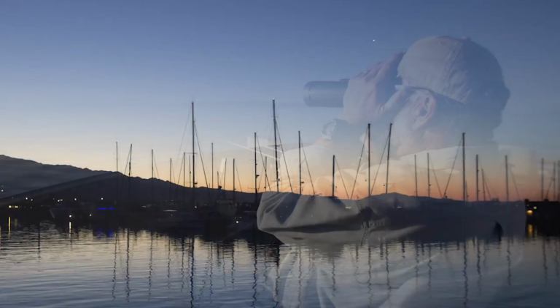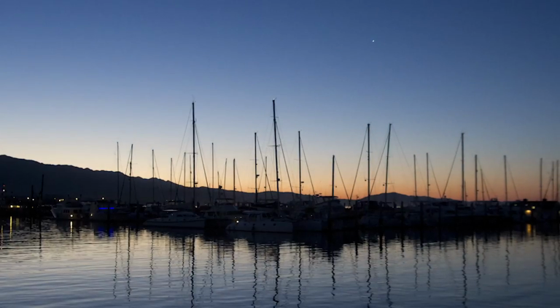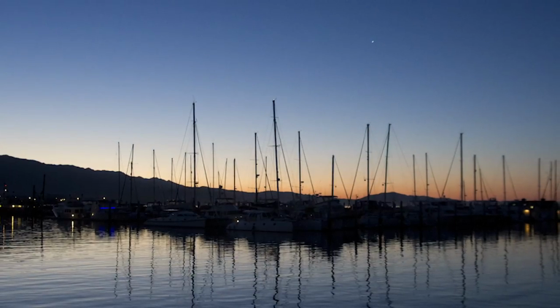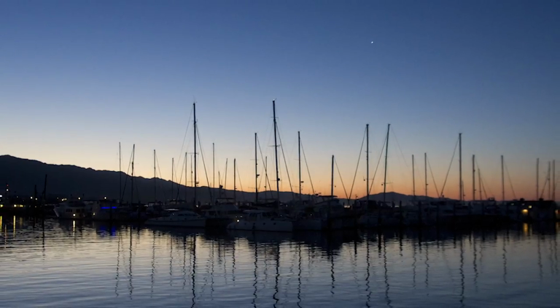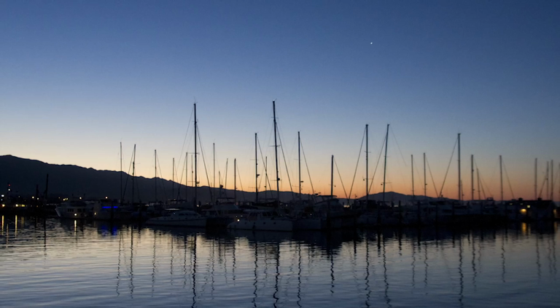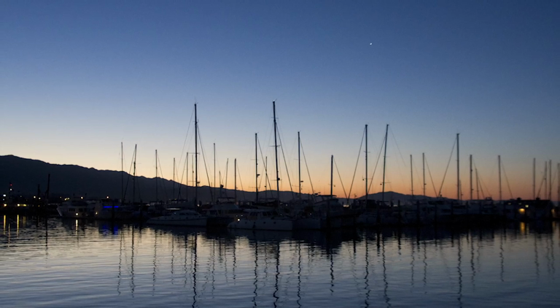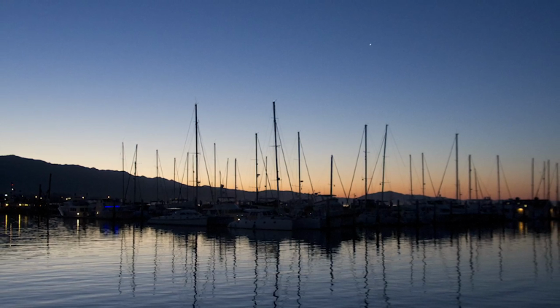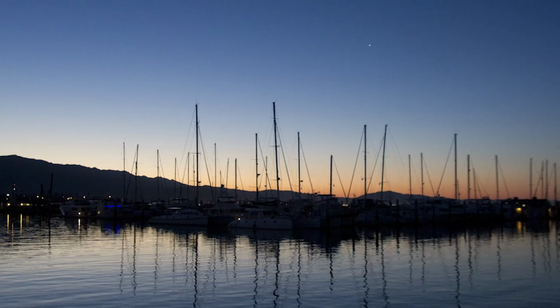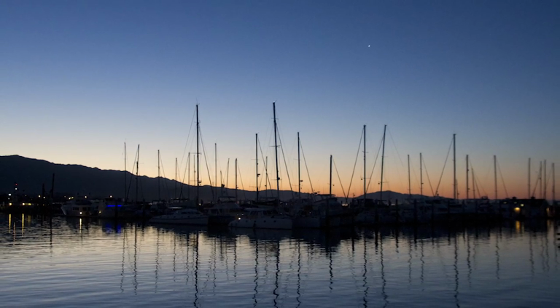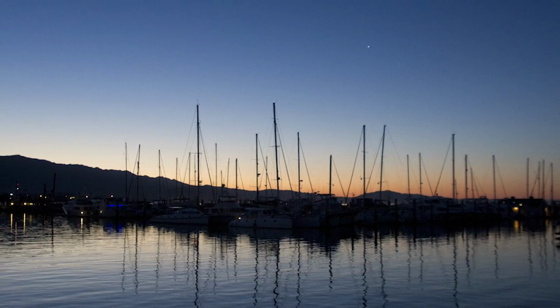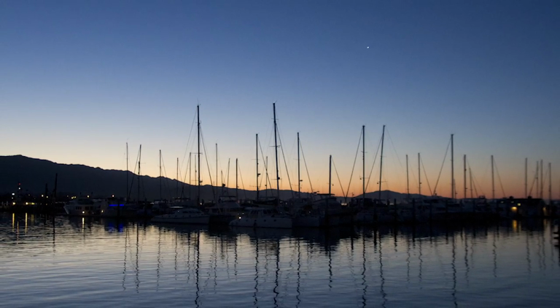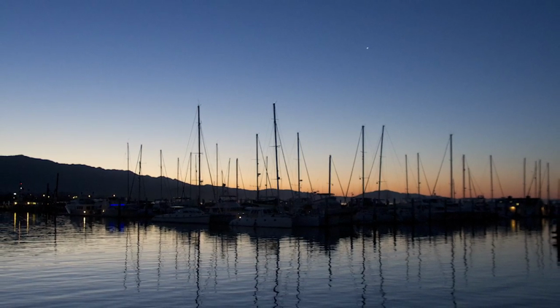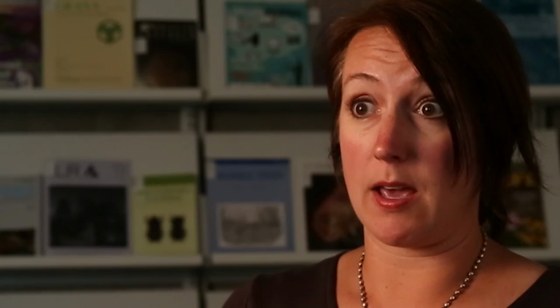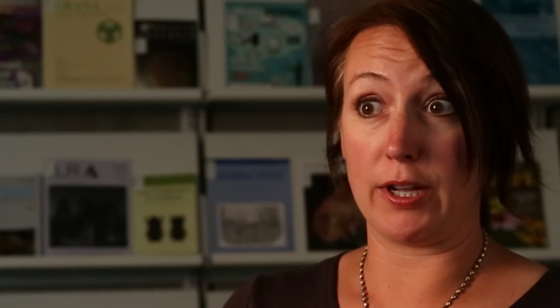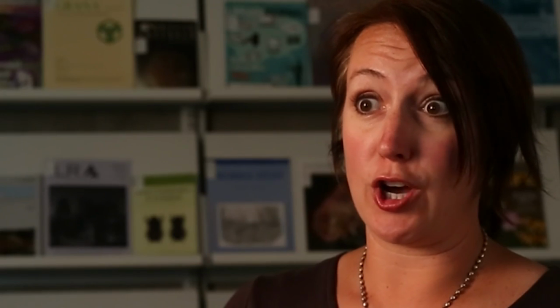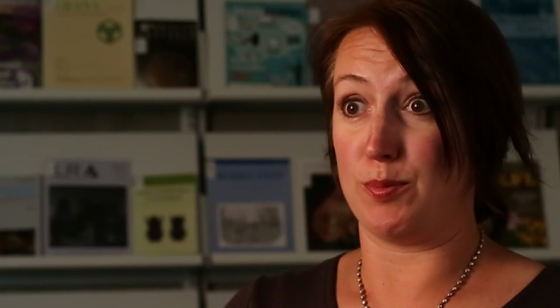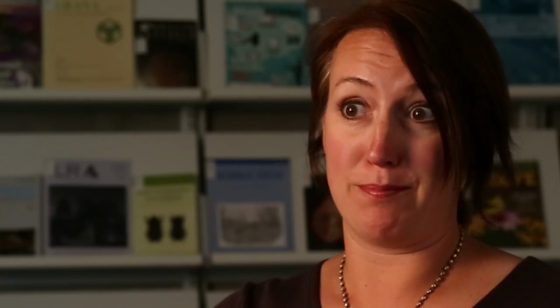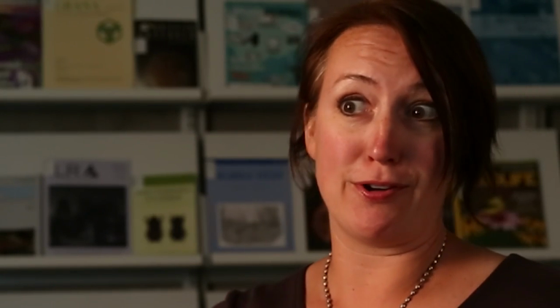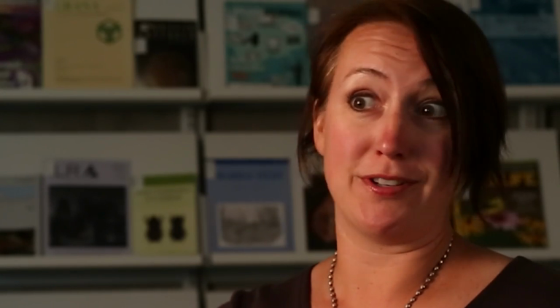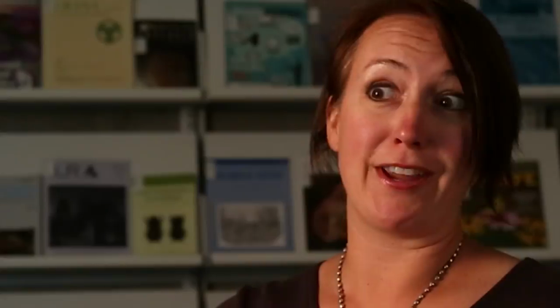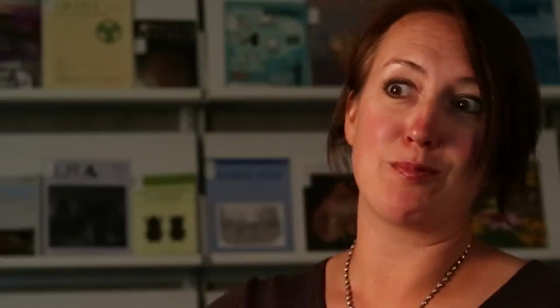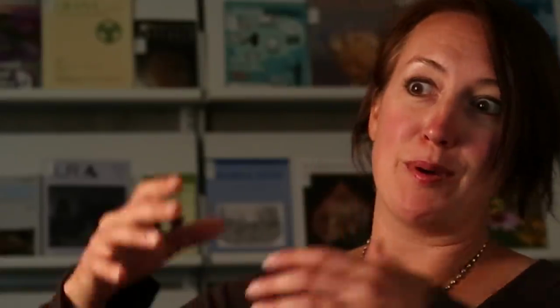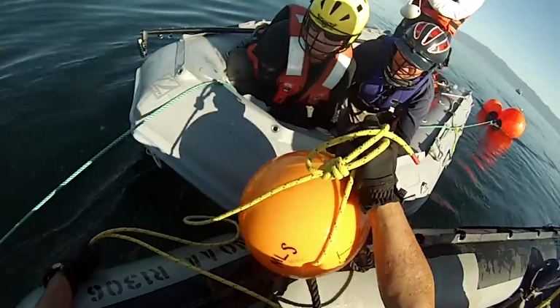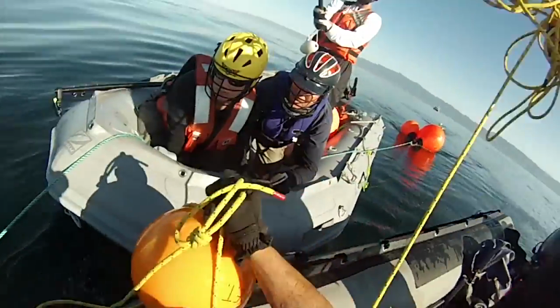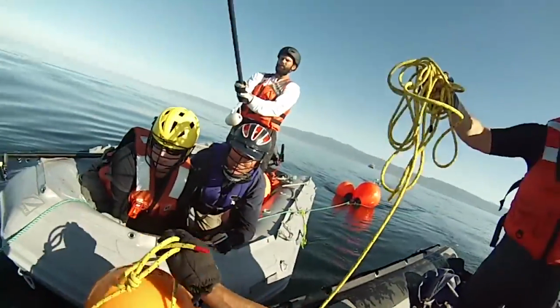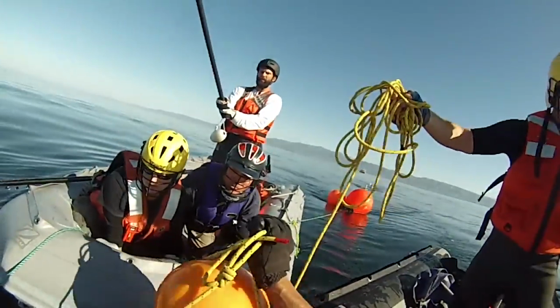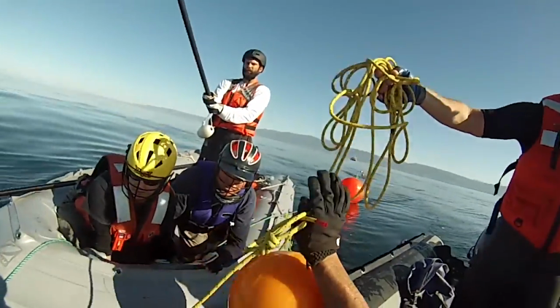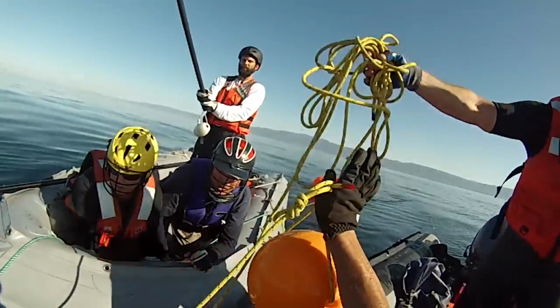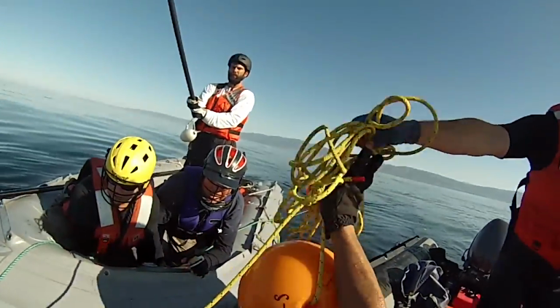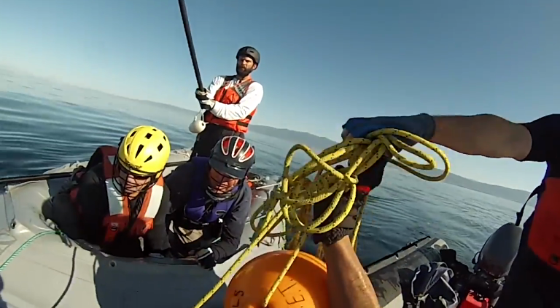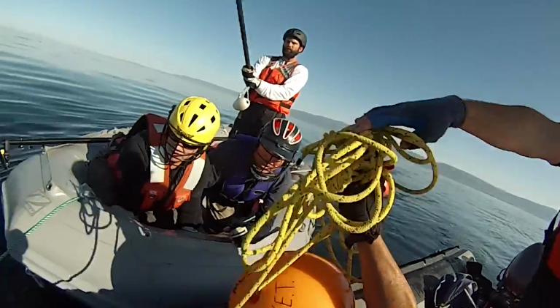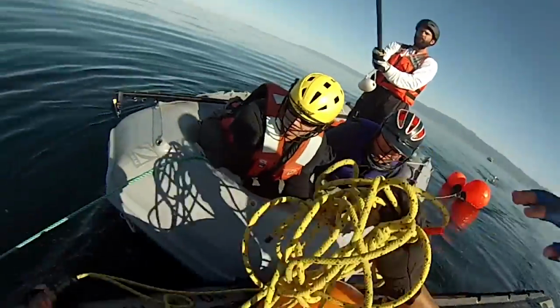They set out early in the morning, carefully approaching the cetacean. It's kind of like Jaws — you put barrels, in our case we put buoys on the whale to slow it down and bring it to the surface.